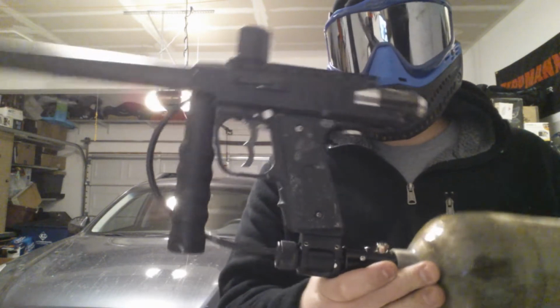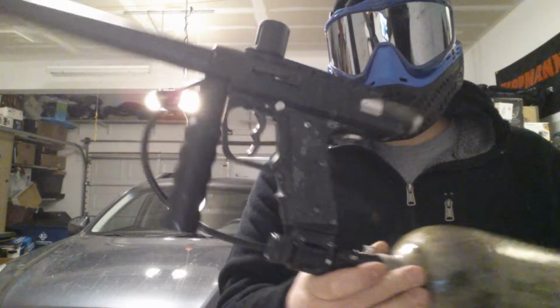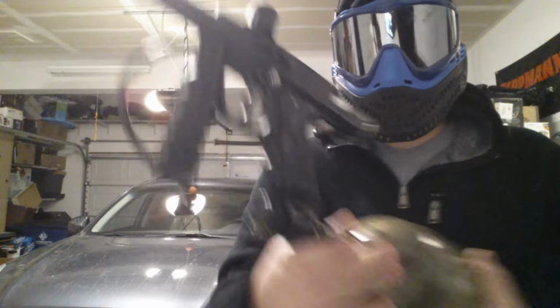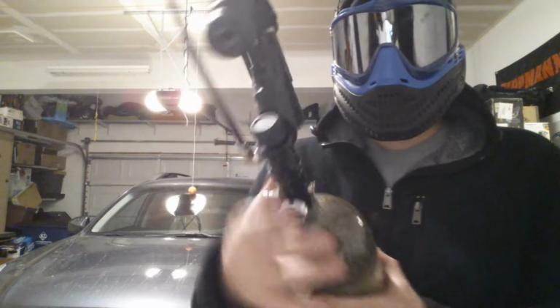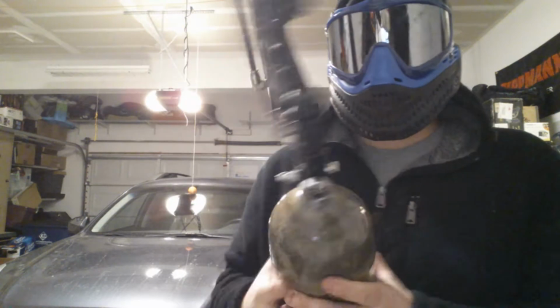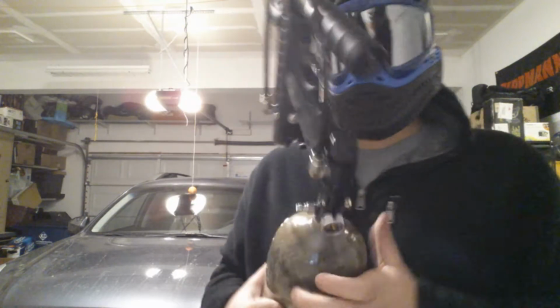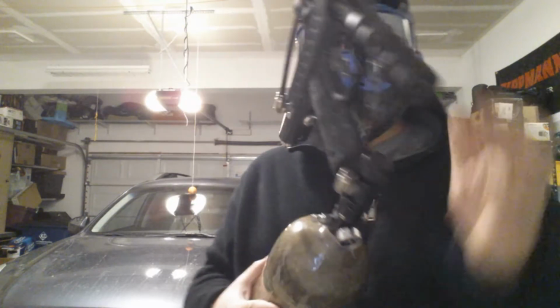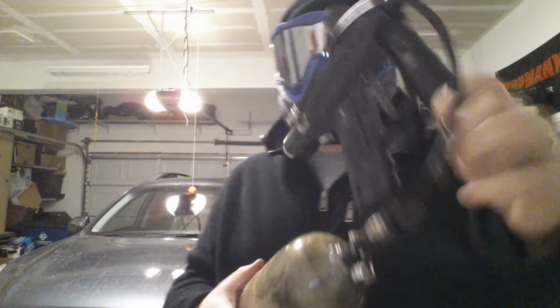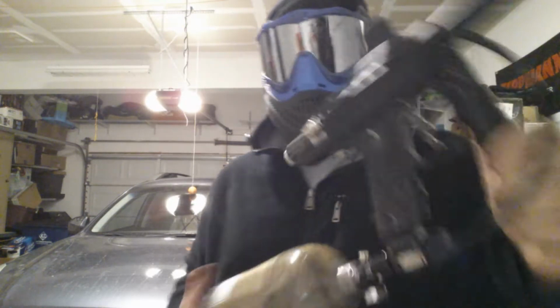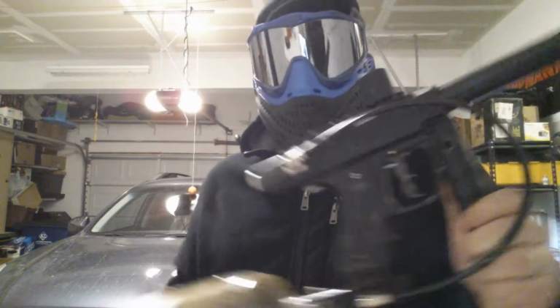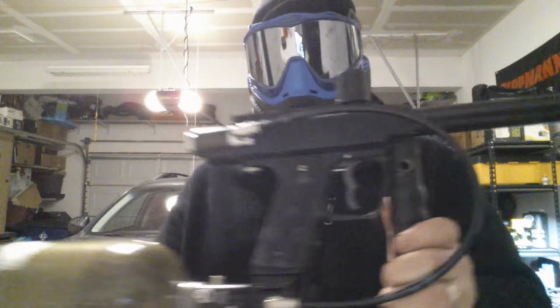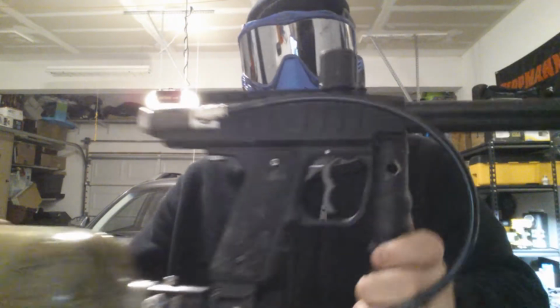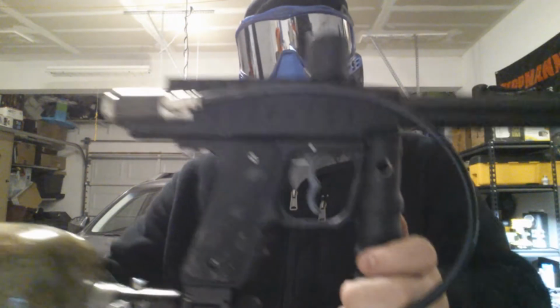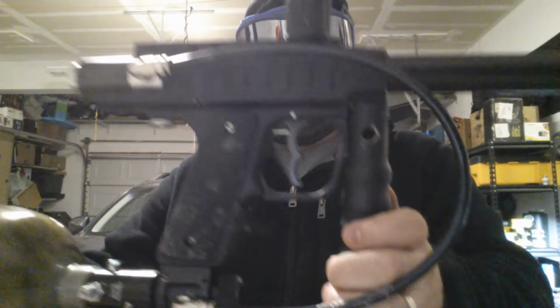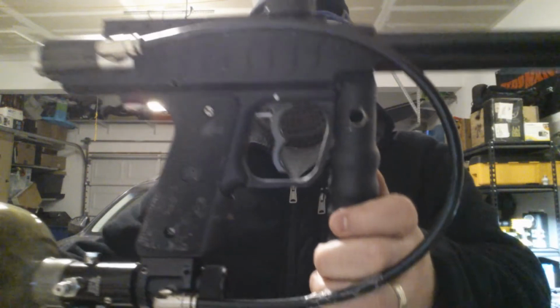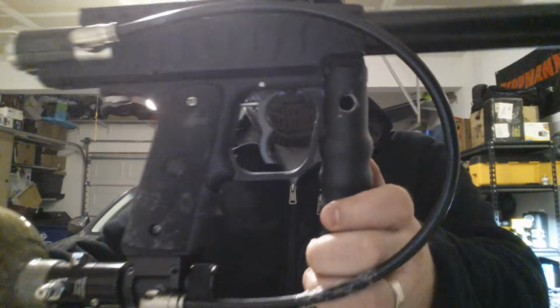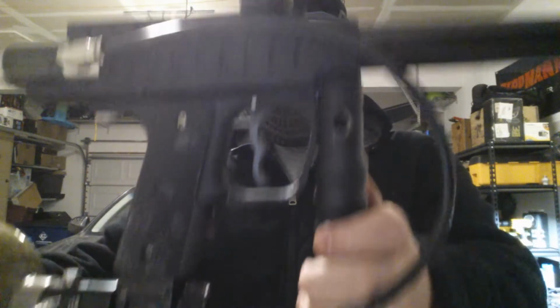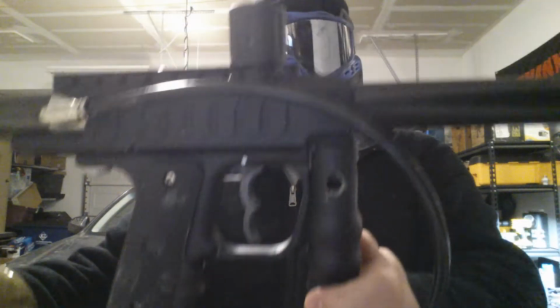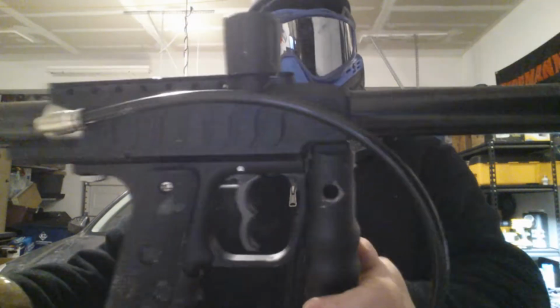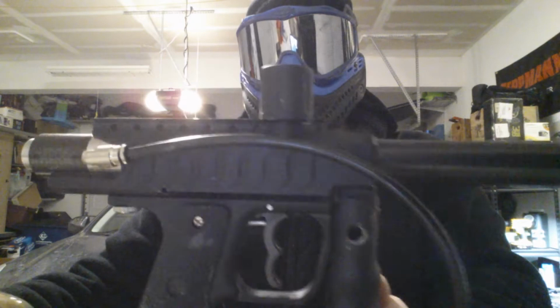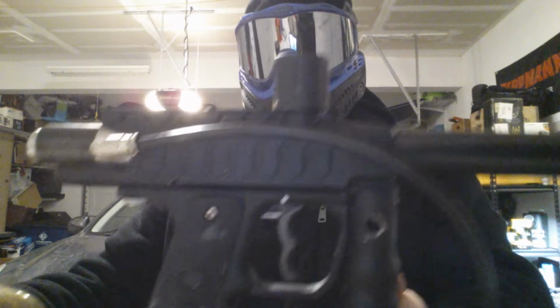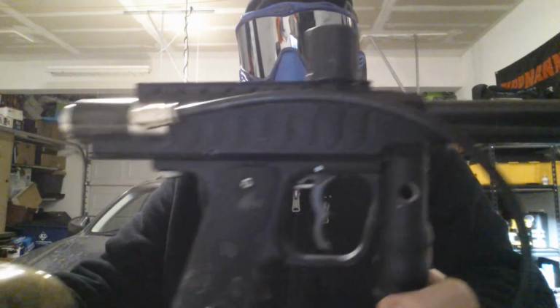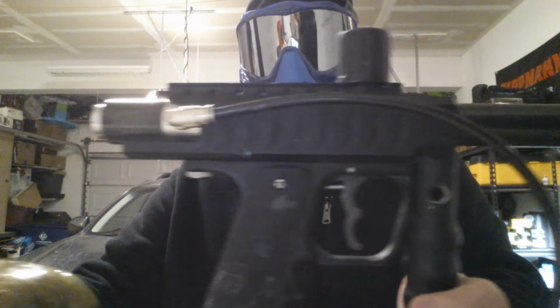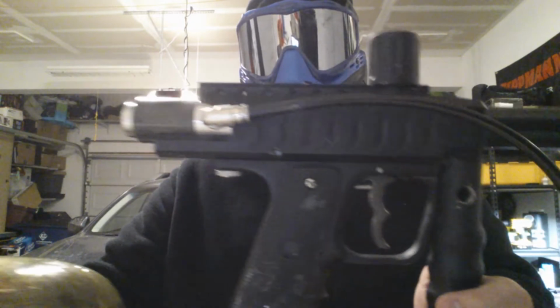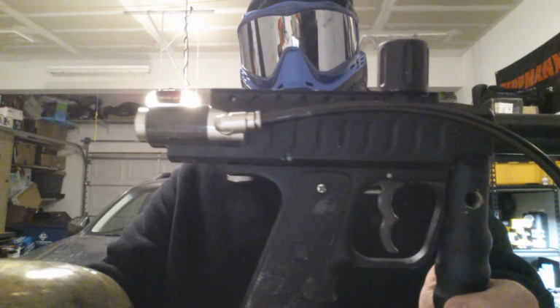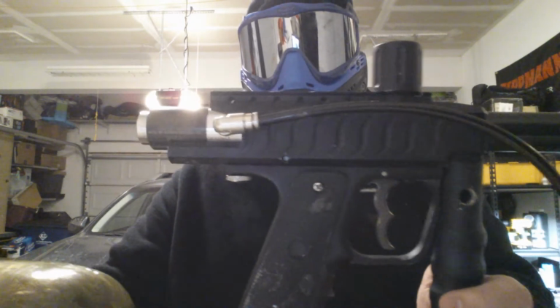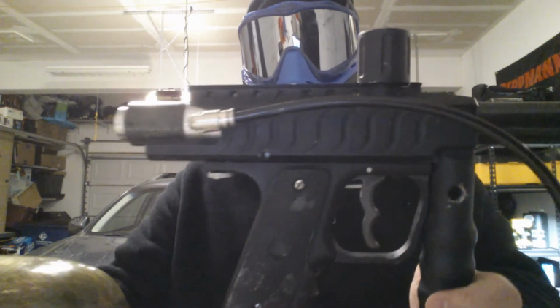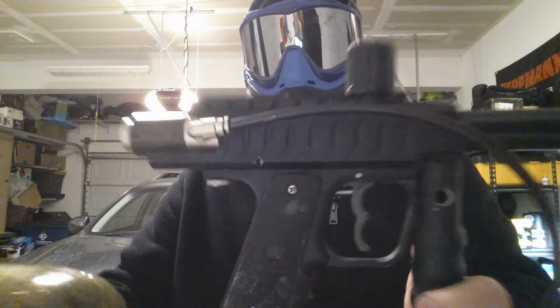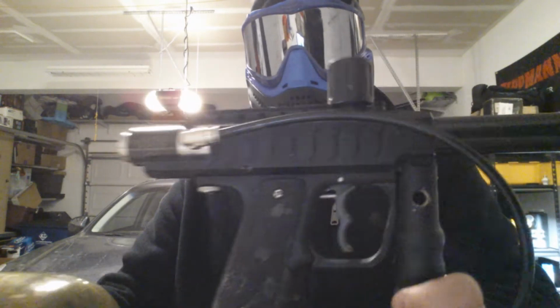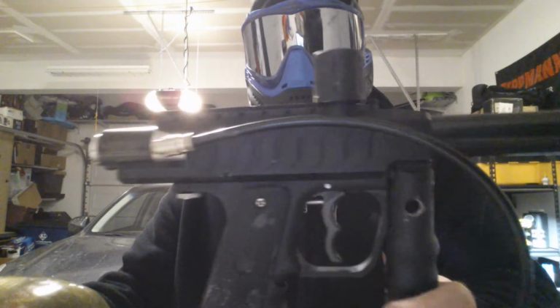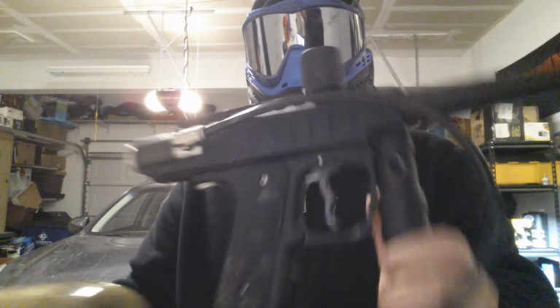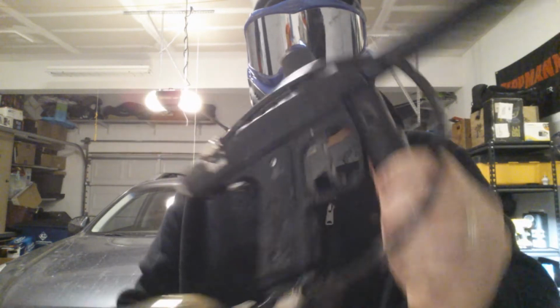Obviously it has some wear on the grips, and the body also has some wear. Different parts of it have little pieces of paint still left on it, but I tried to clean it up as best I could.